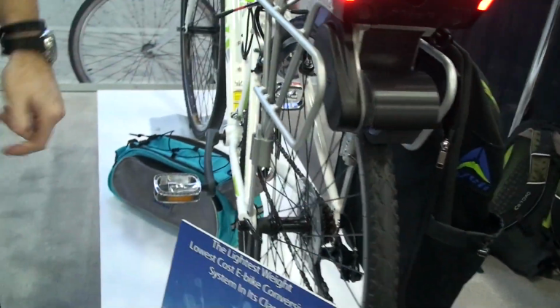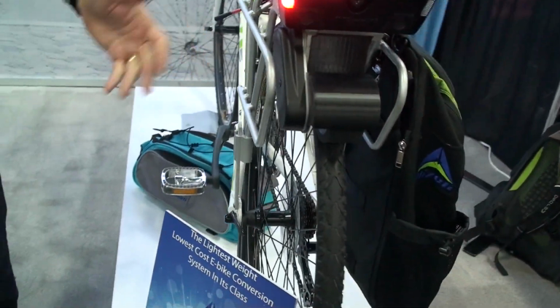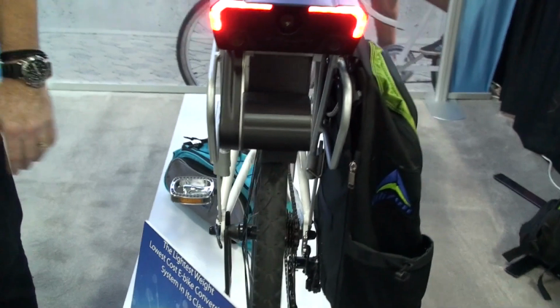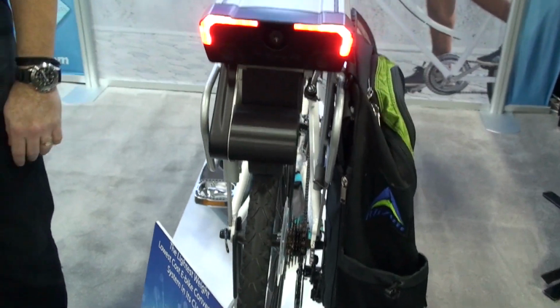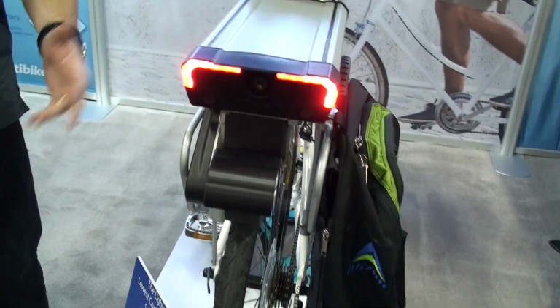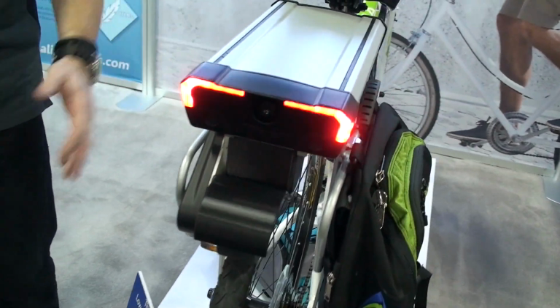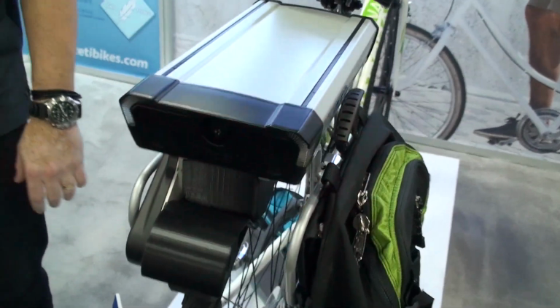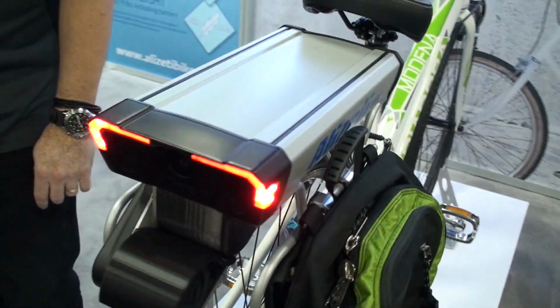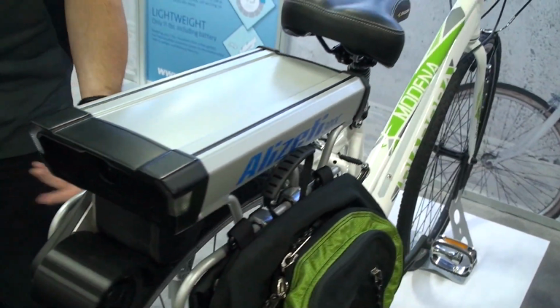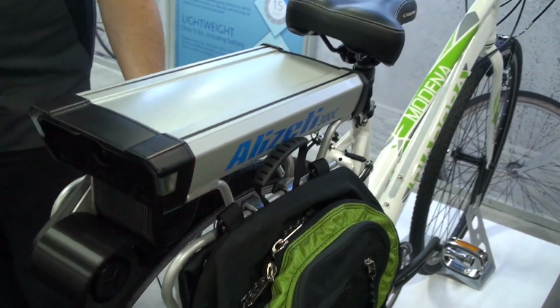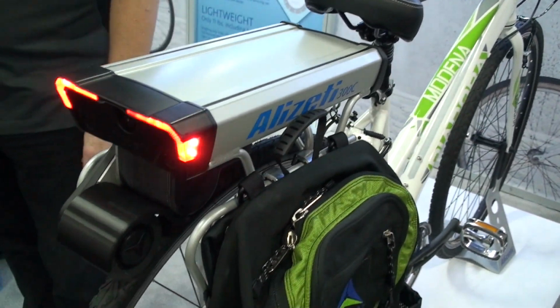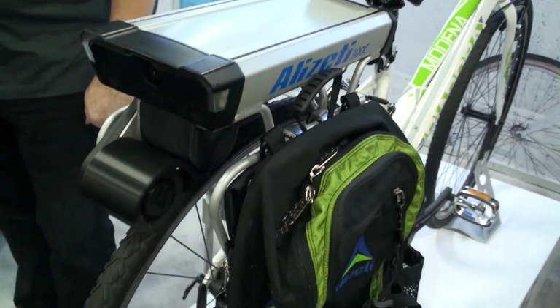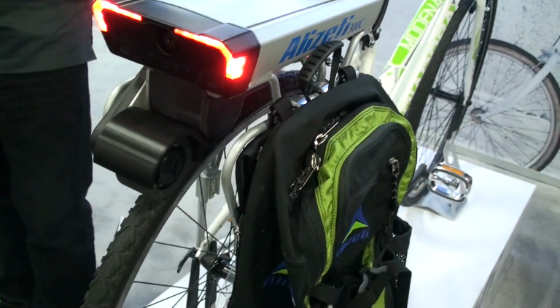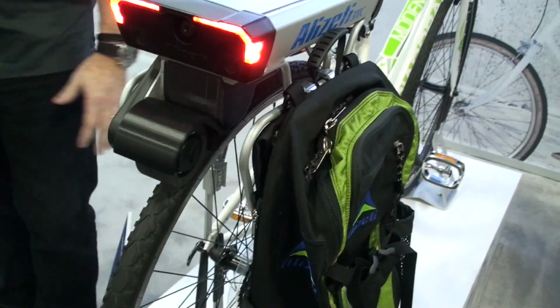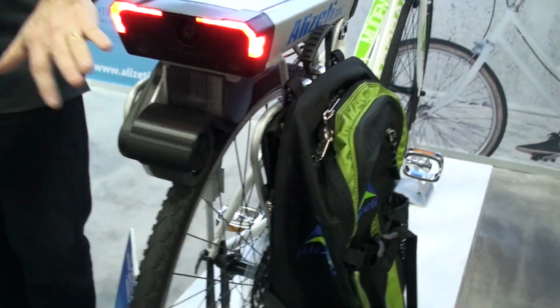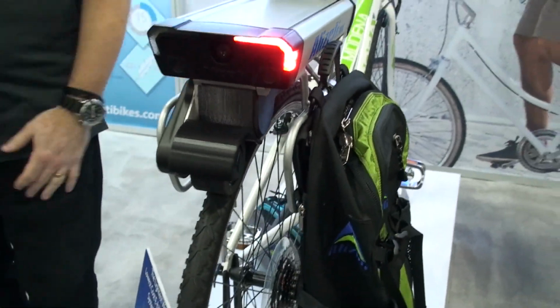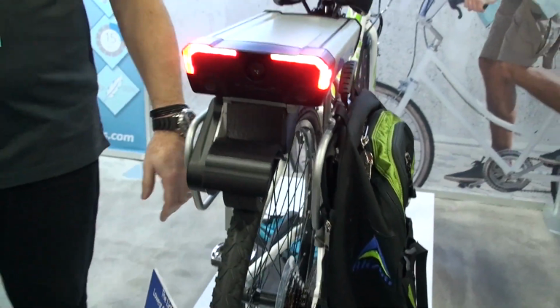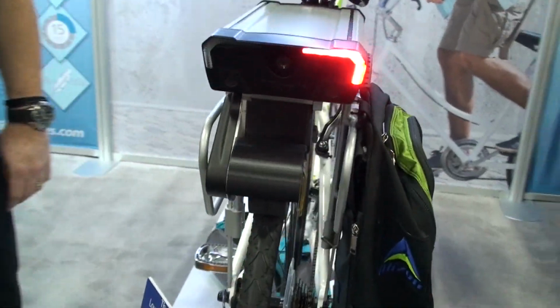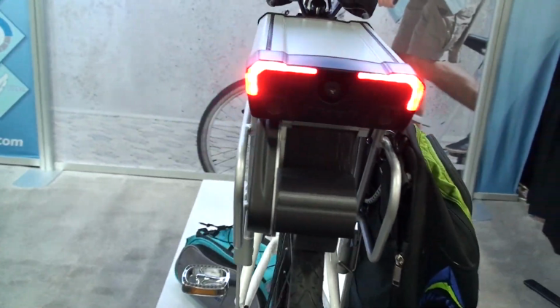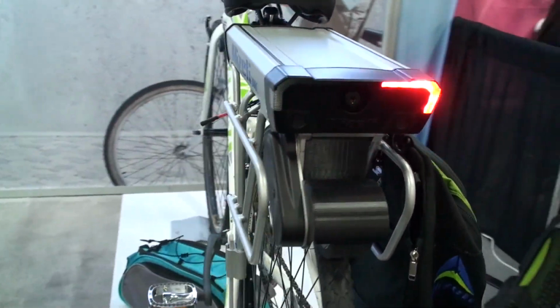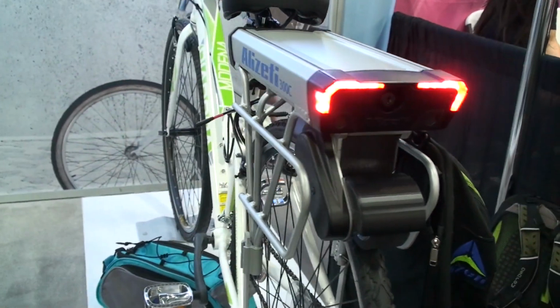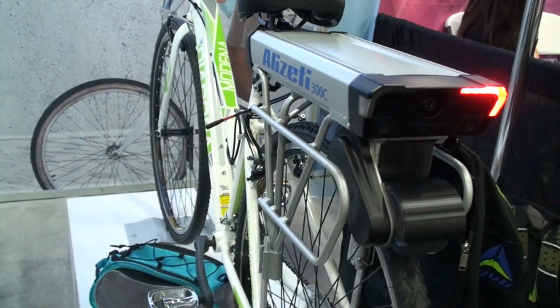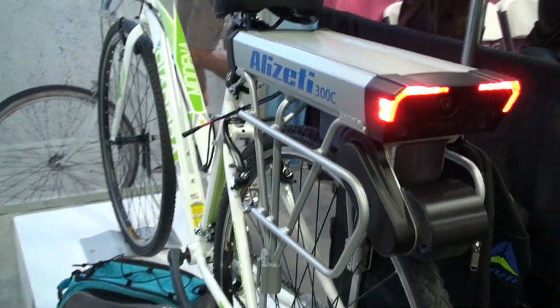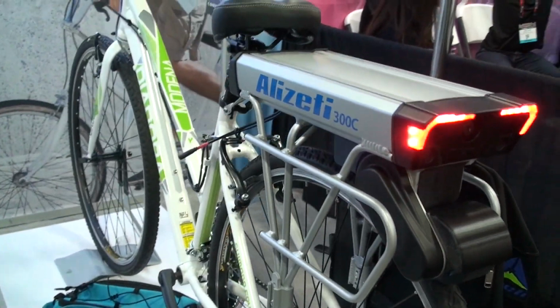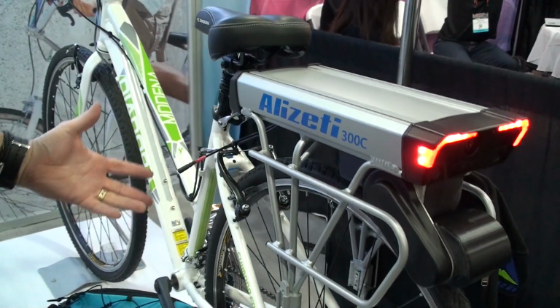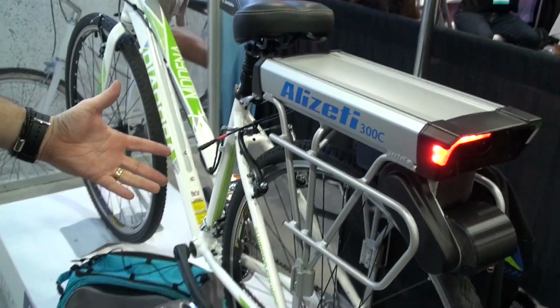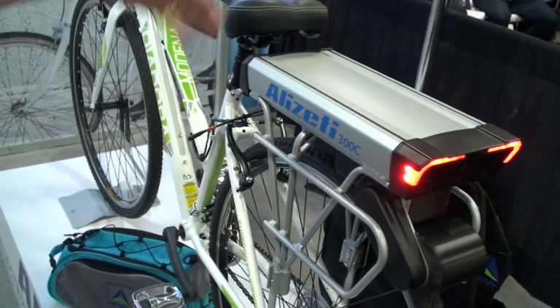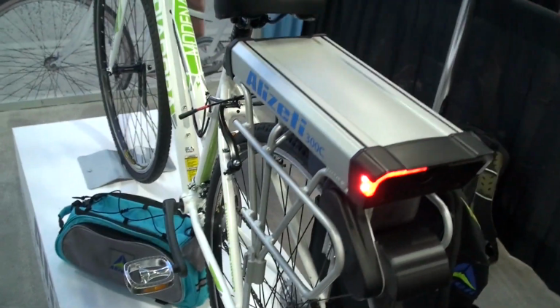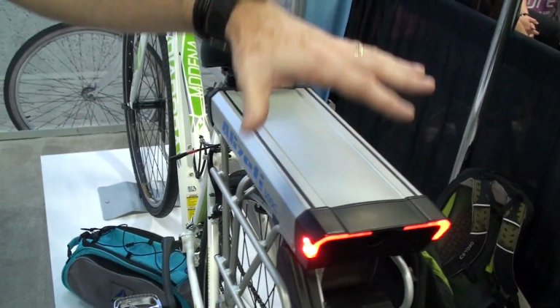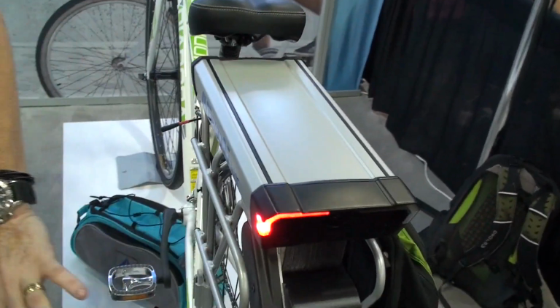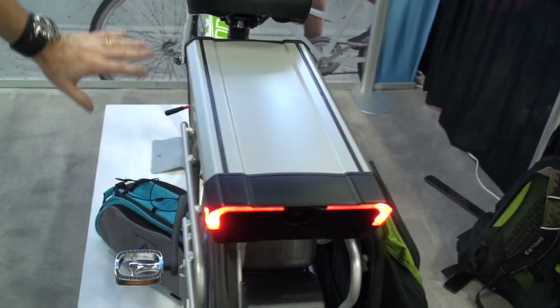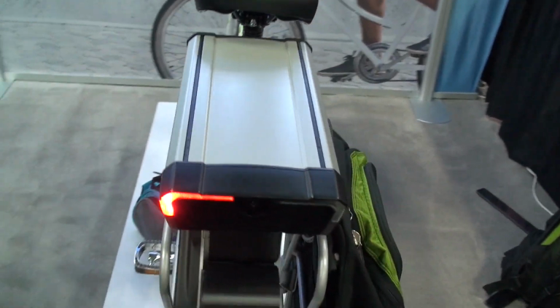As you can see, we've deviated from the typical hub drive or mid drive system. This is actually based on a friction drive with some modern appointments to it. Basically the way the system works is the entire system is mounted on a rack.